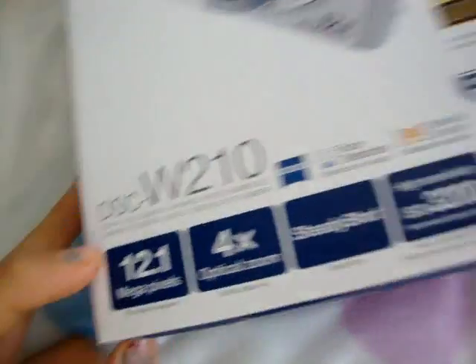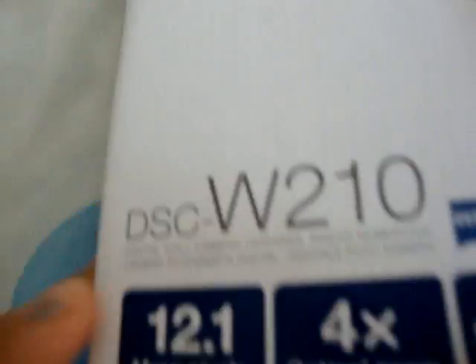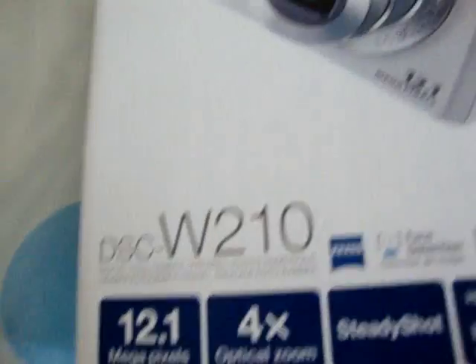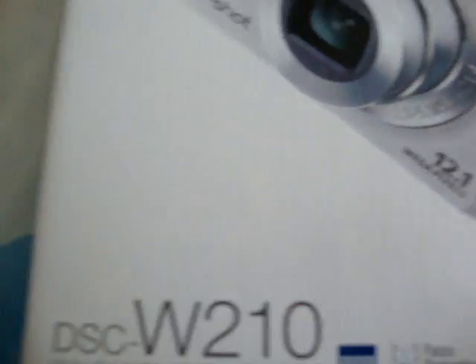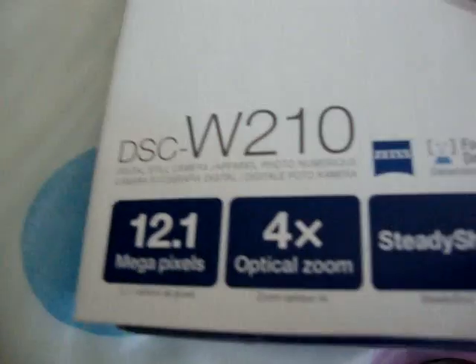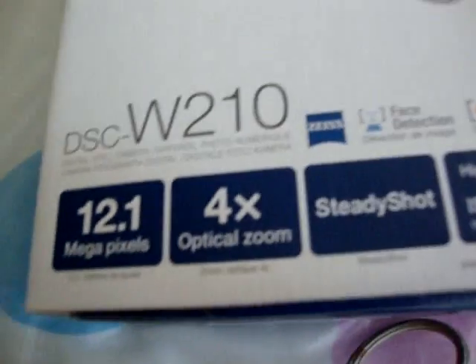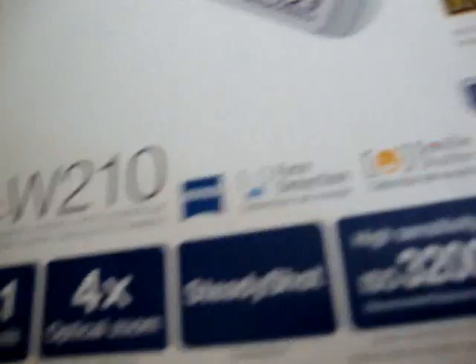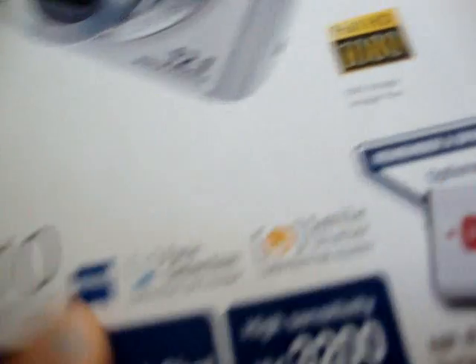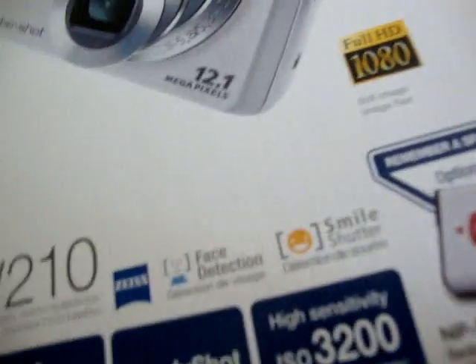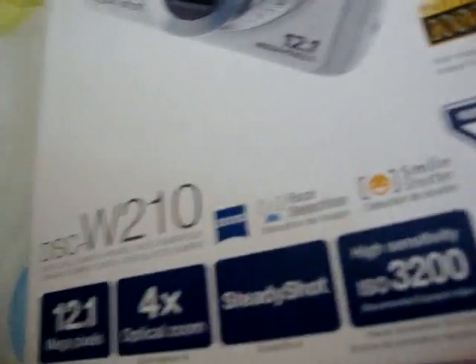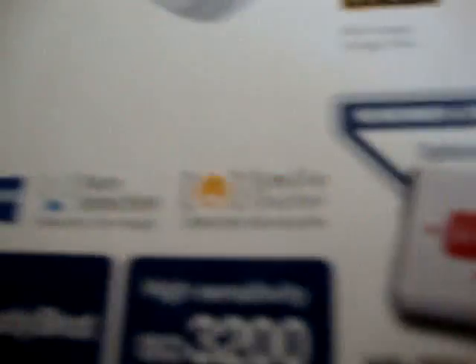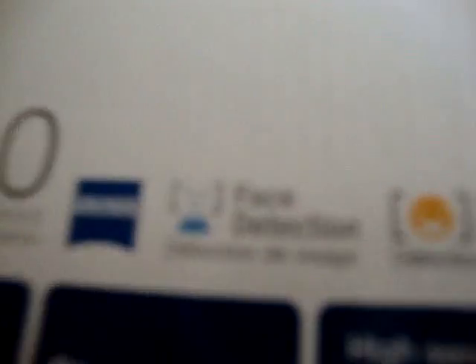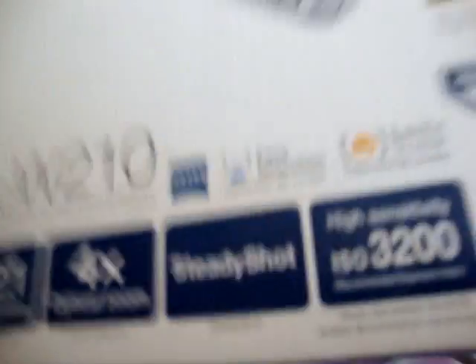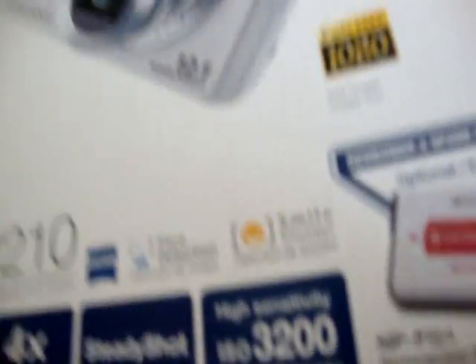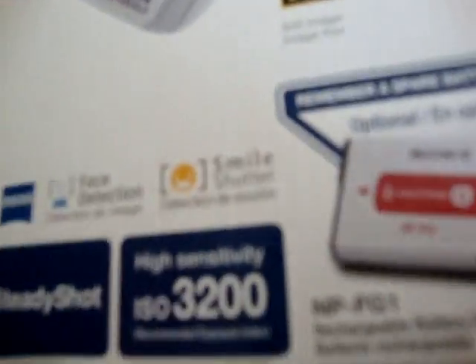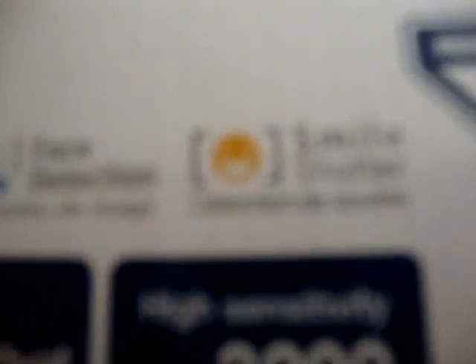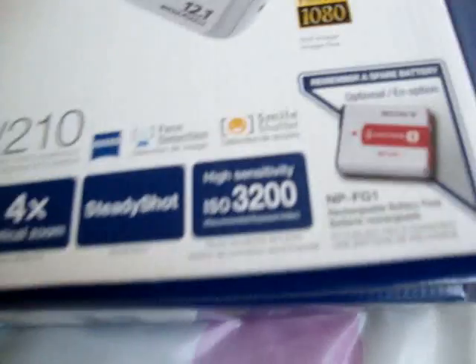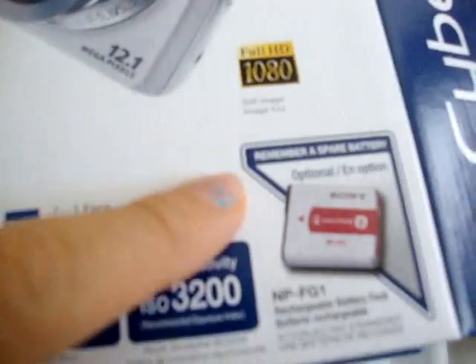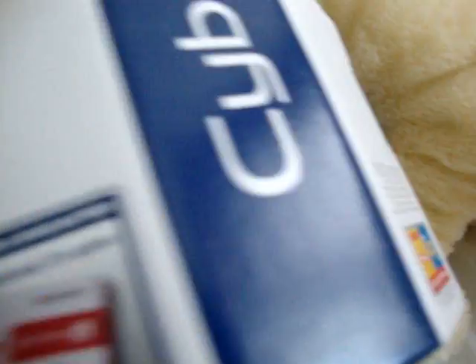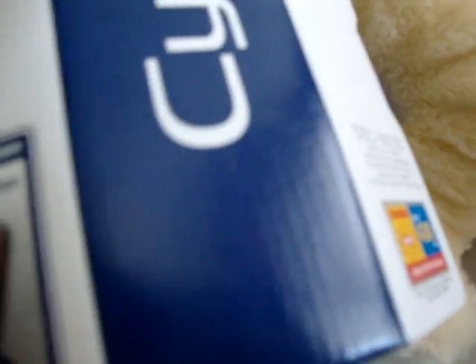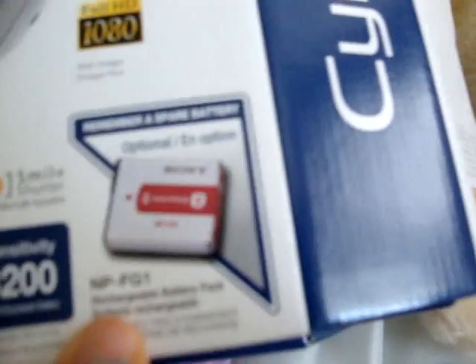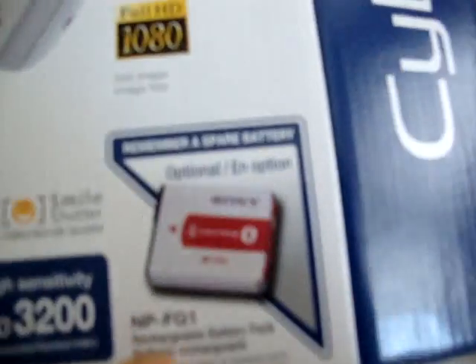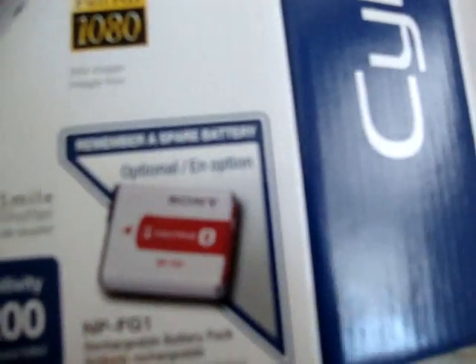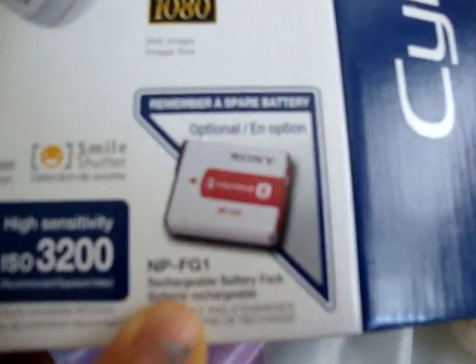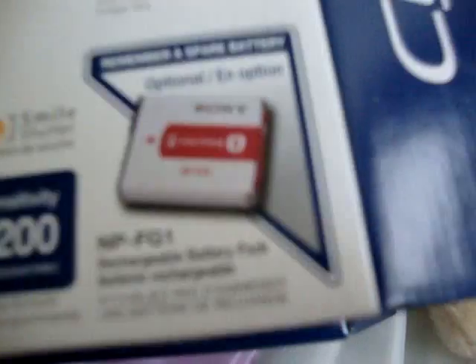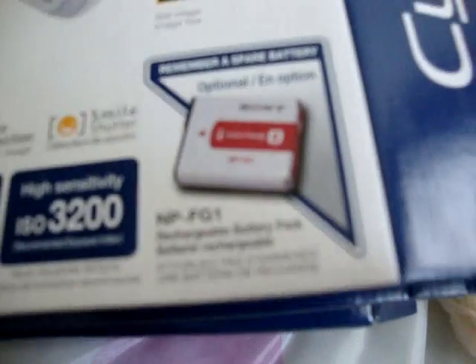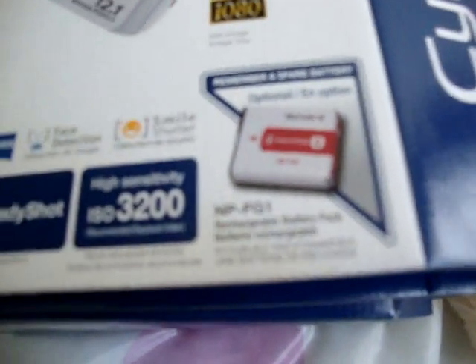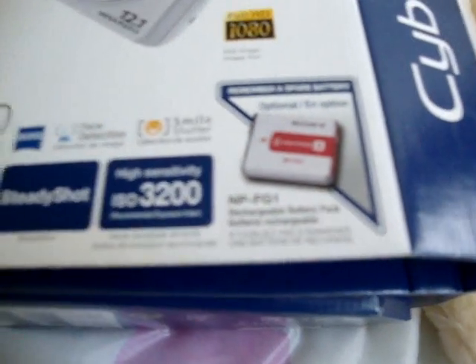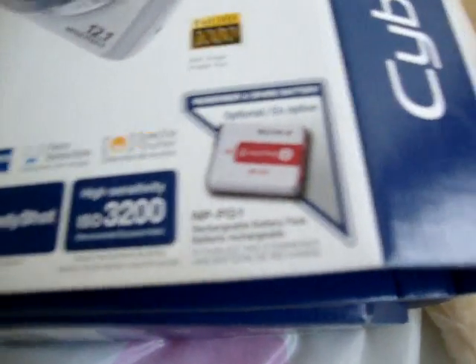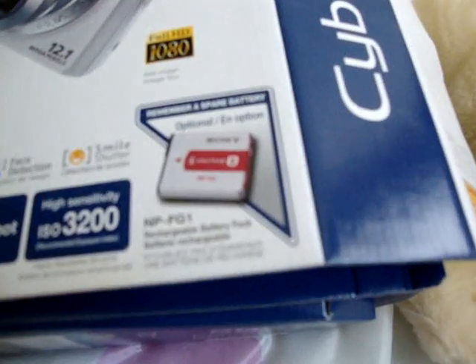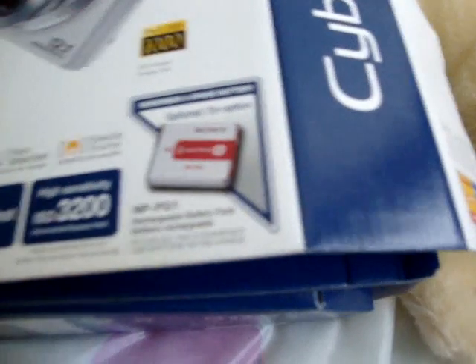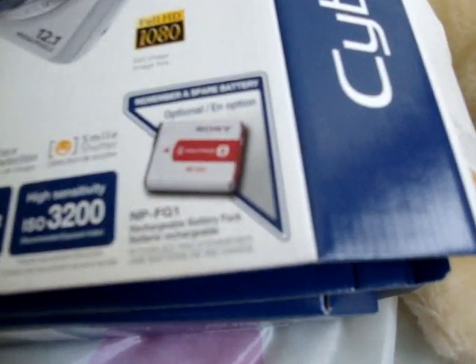The DSC-W210. It has face detection, and it has smile shutter, which is awesome. And it has a rechargeable battery, instead of those real batteries, which I don't really like.